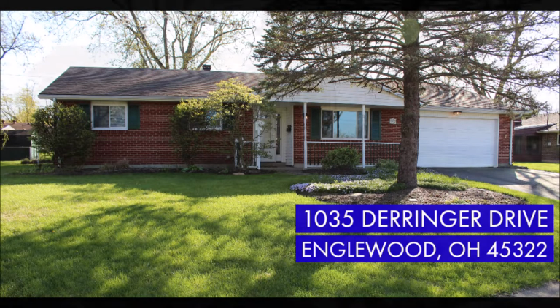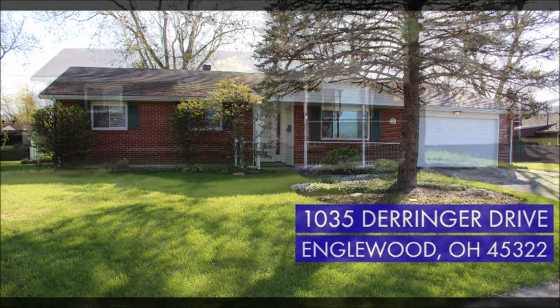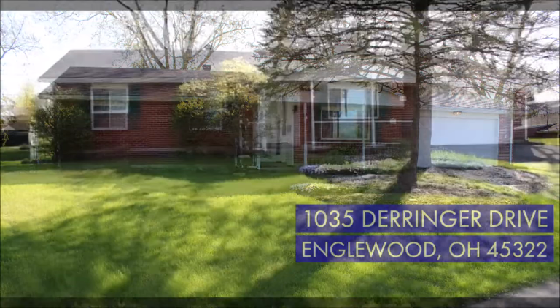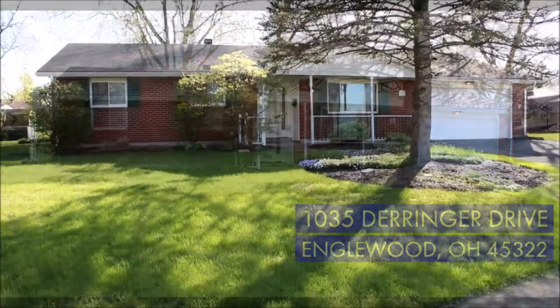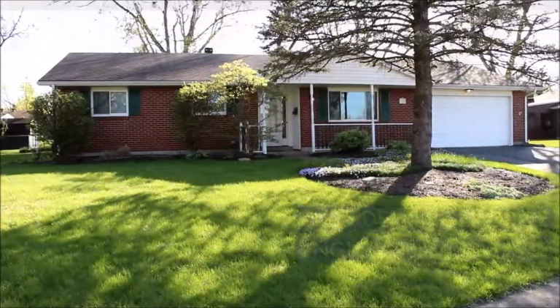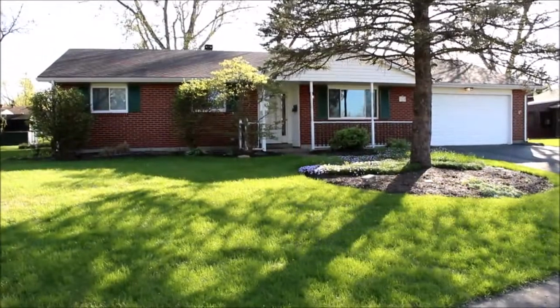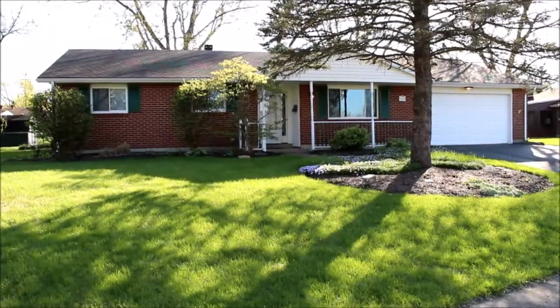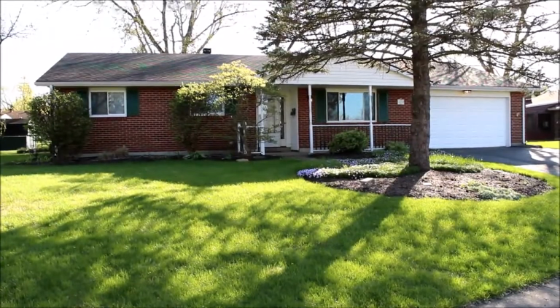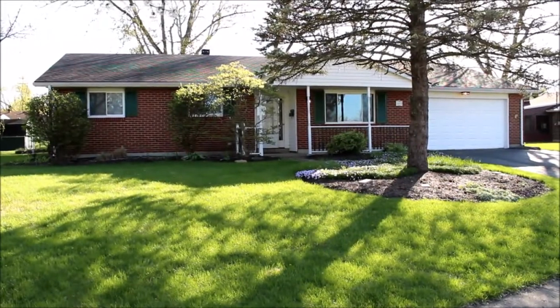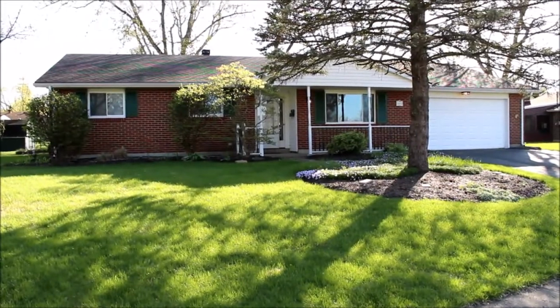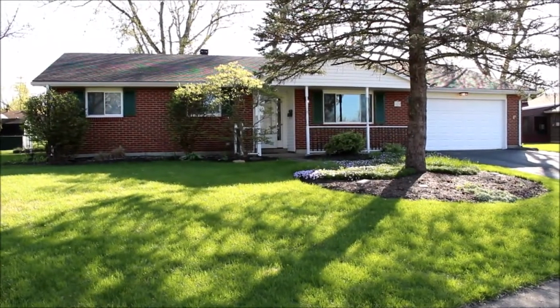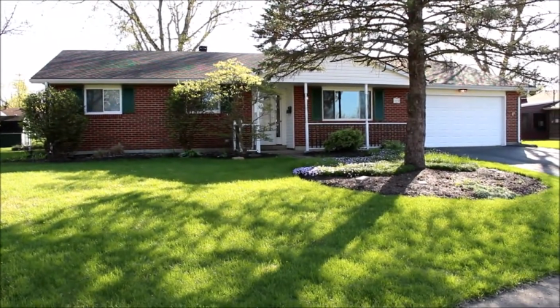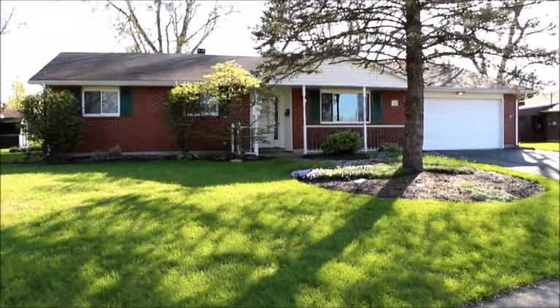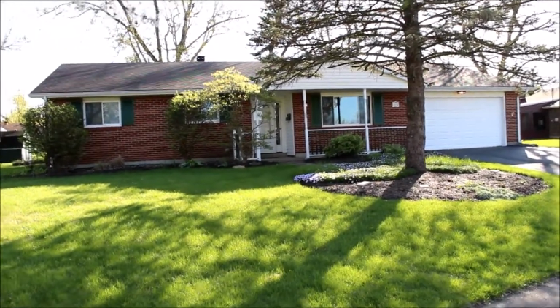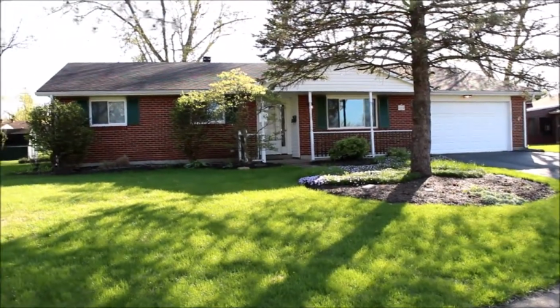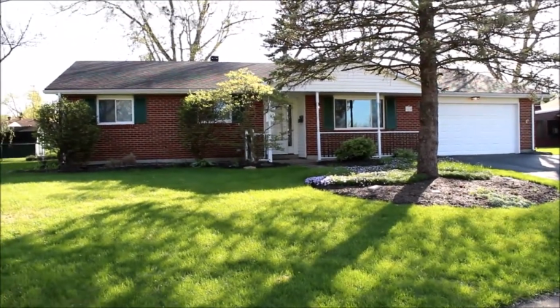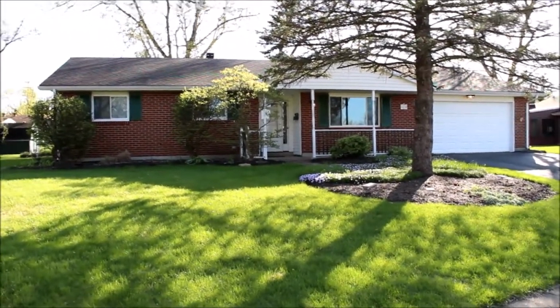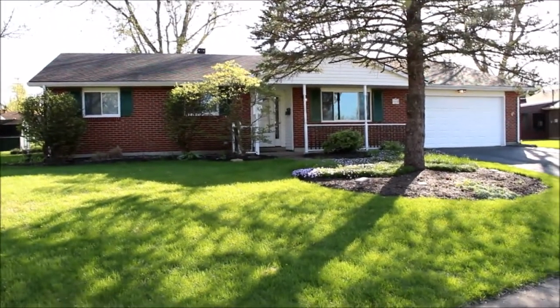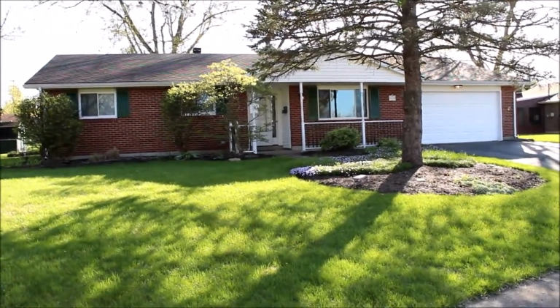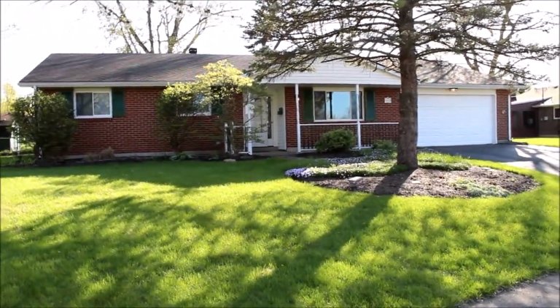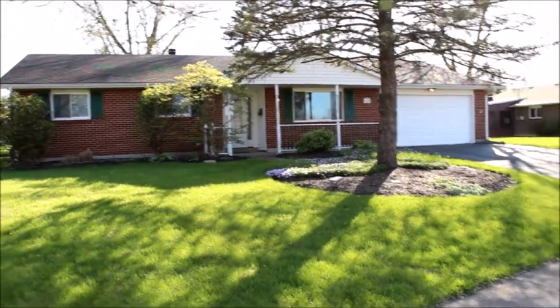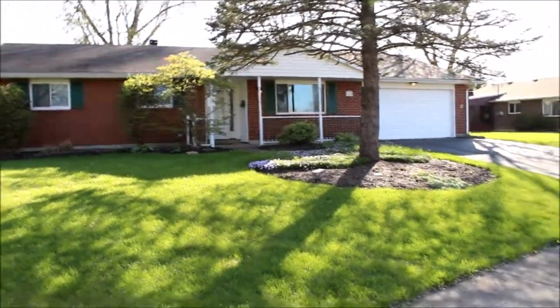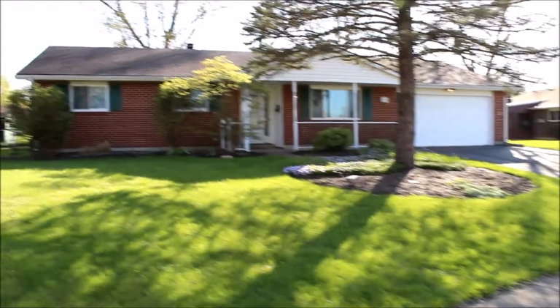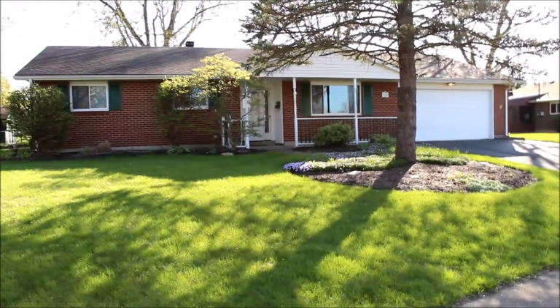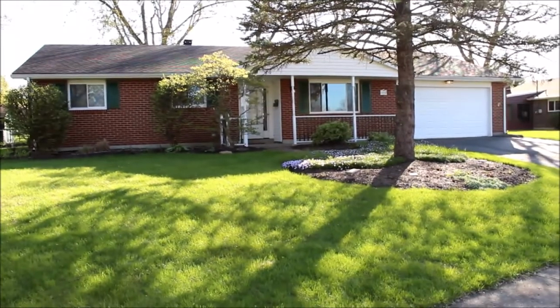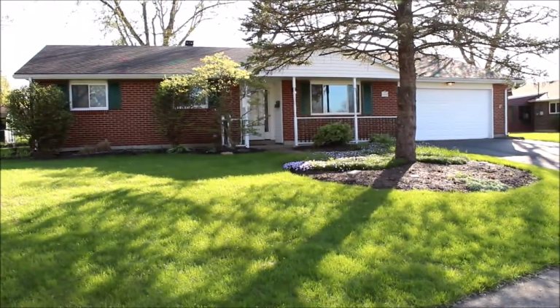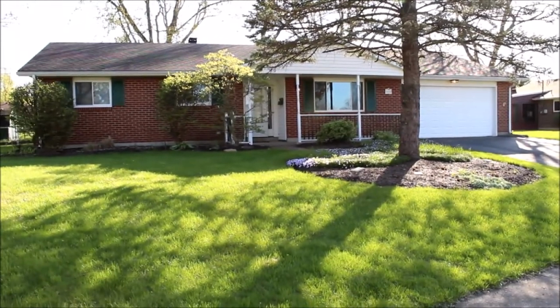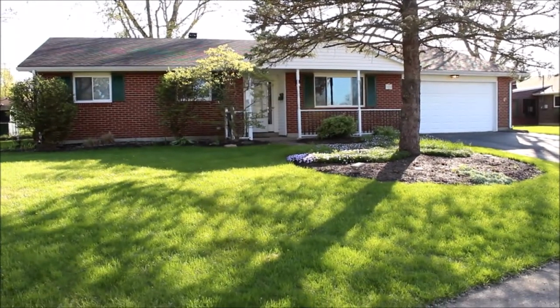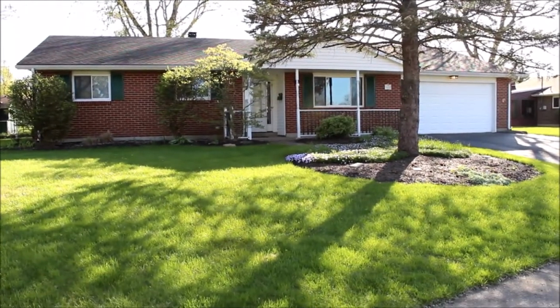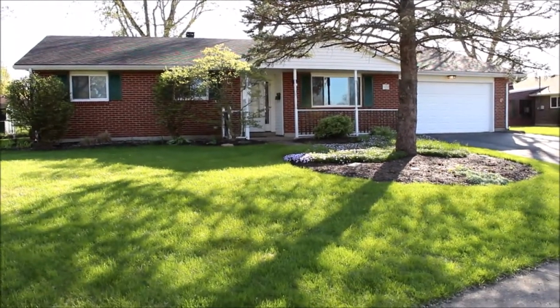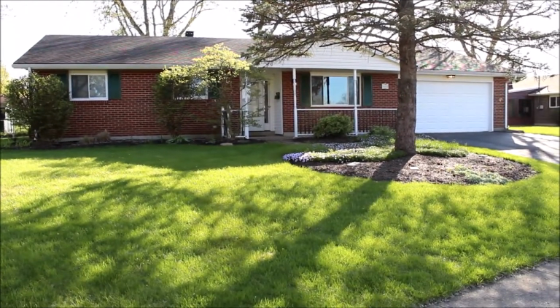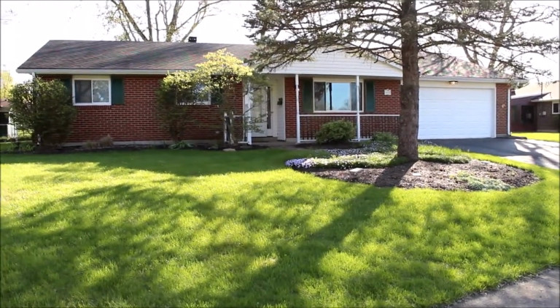Hello! Welcome to 1035 Derringer Drive in Englewood, Ohio. Here we have a 3 bedroom, 2 bath, 1,929 square foot brick ranch home.